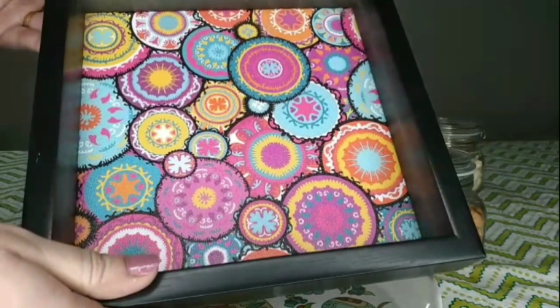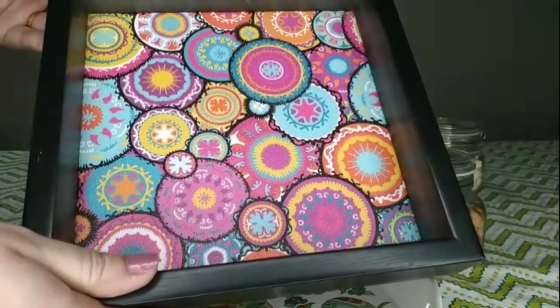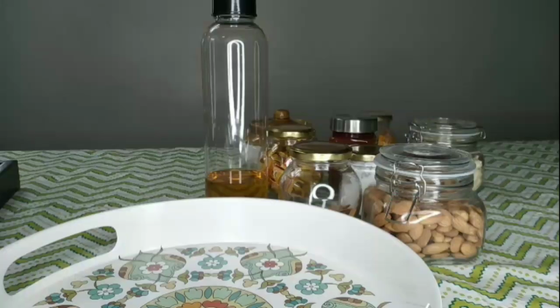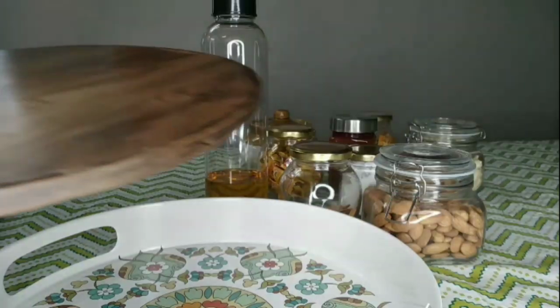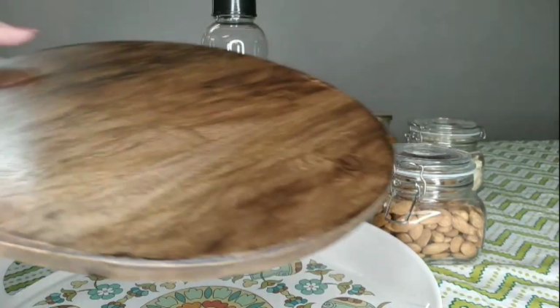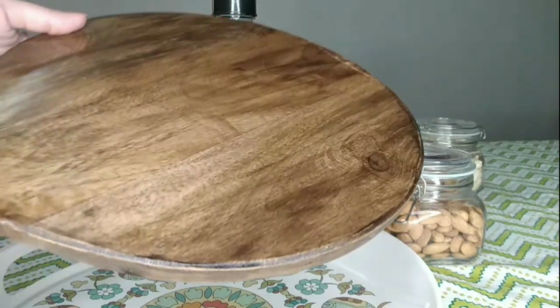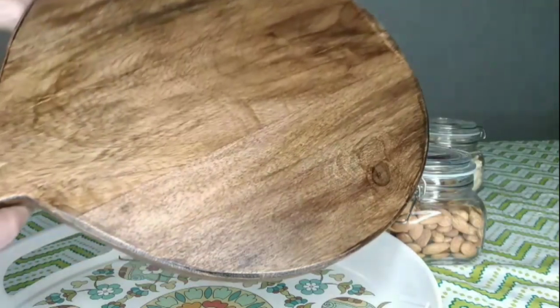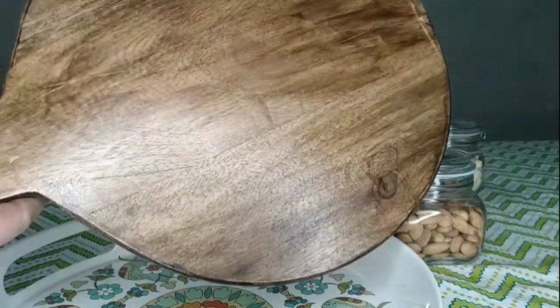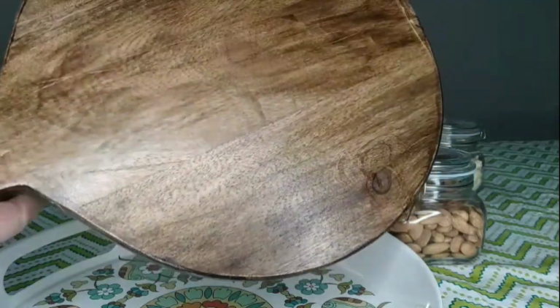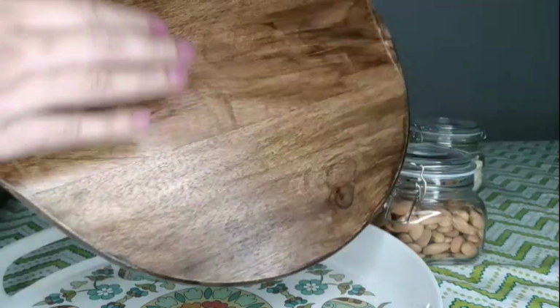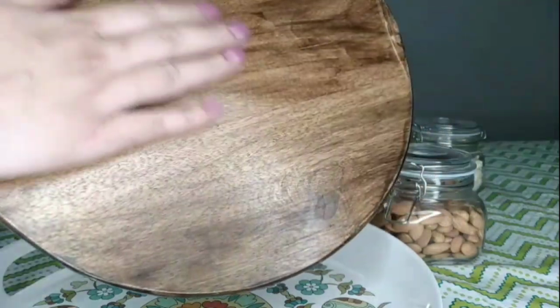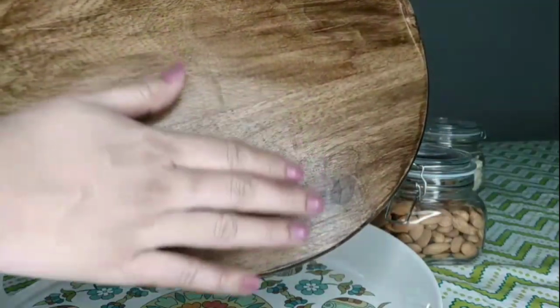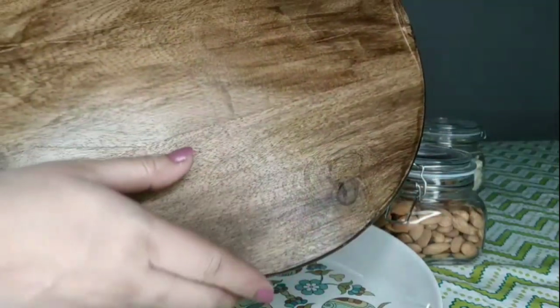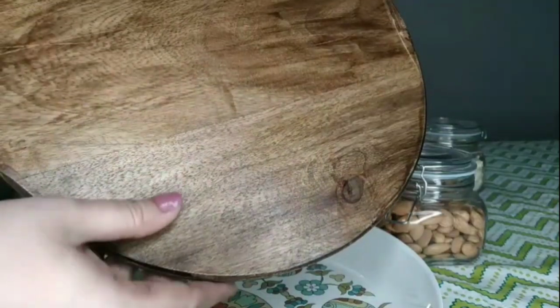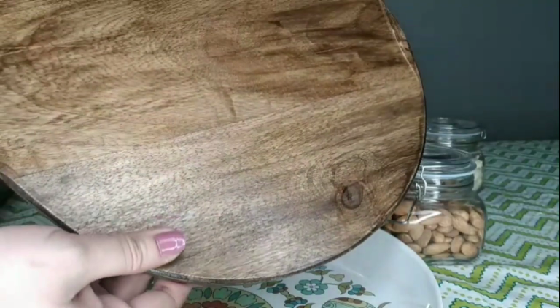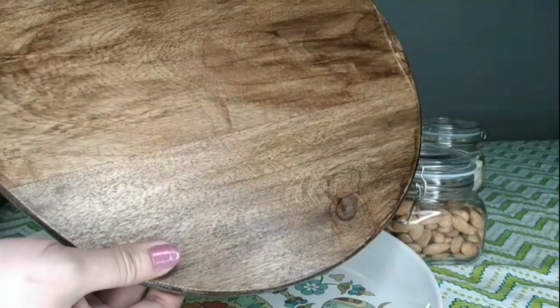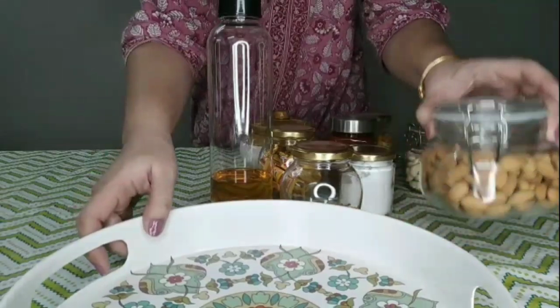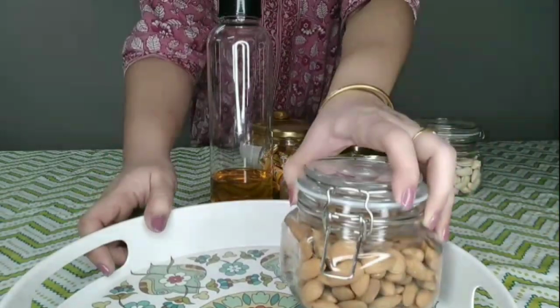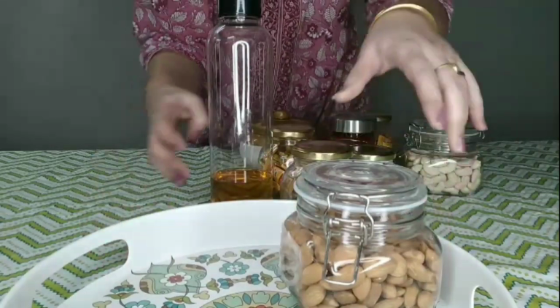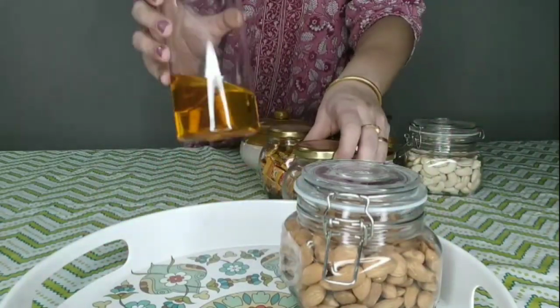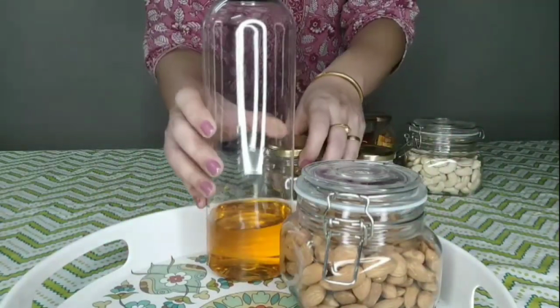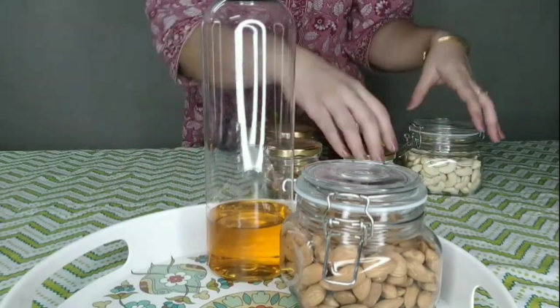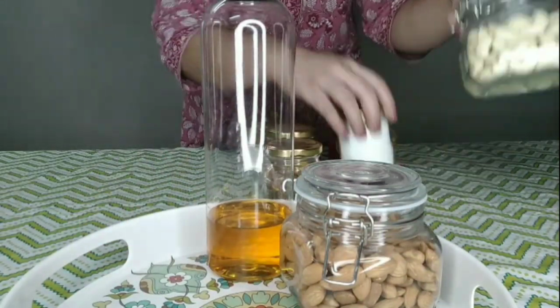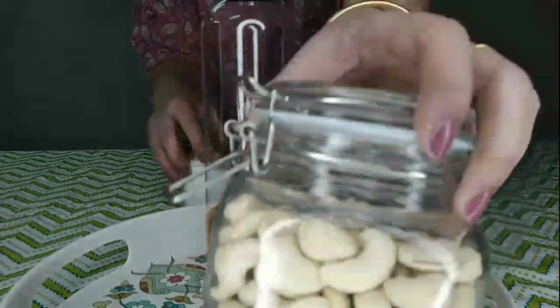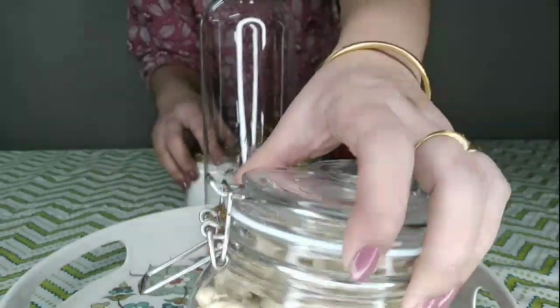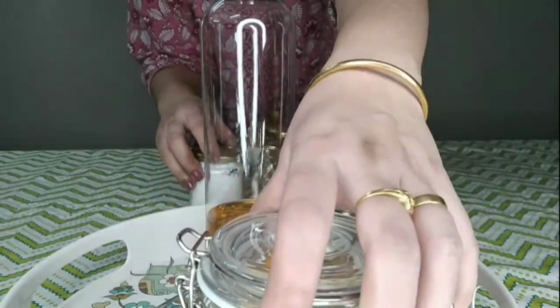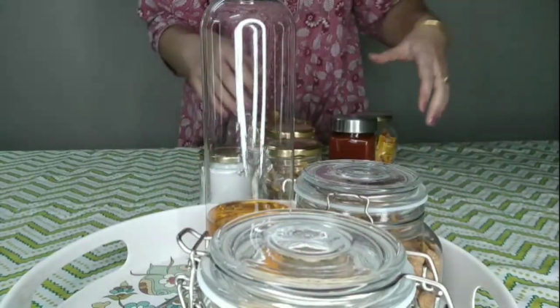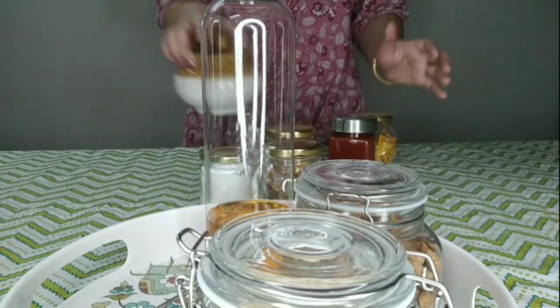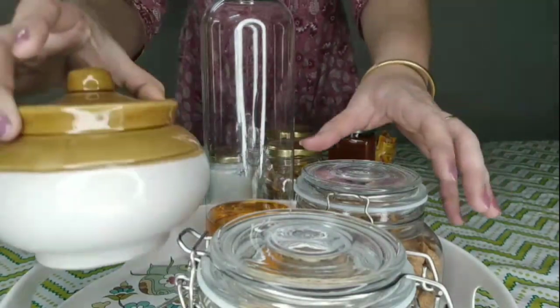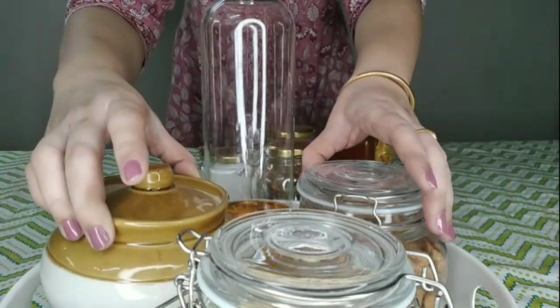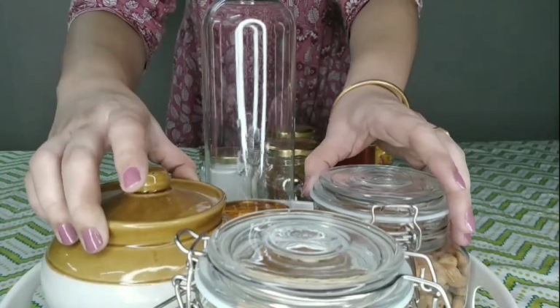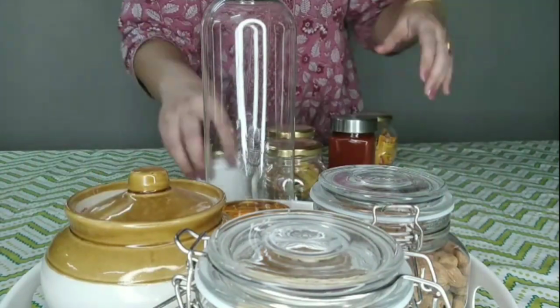These trays are not only useful for serving guests but are also a very convenient organizer. You can use them on the dining table, on your kitchen countertop to store tea, coffee, salt, or oil containers, and even on coffee tables for decoration.